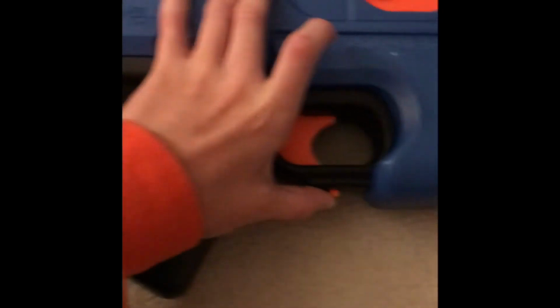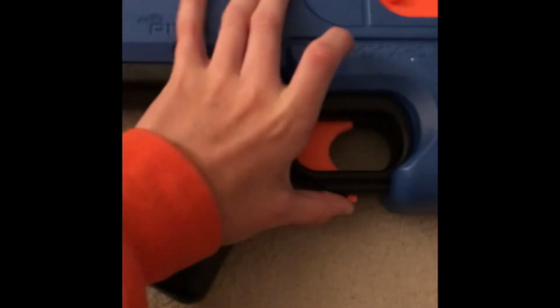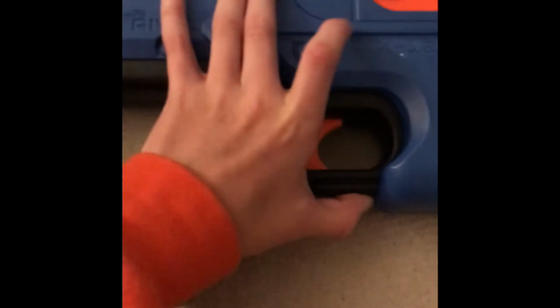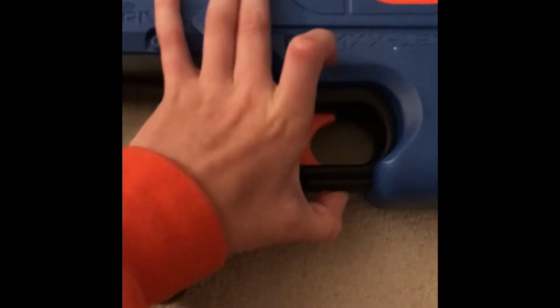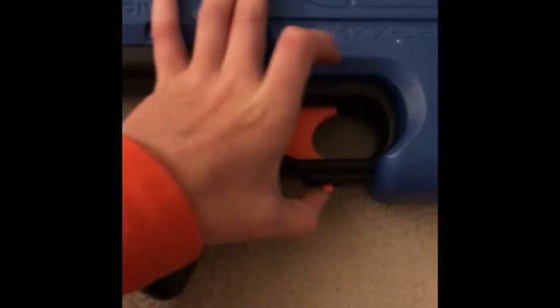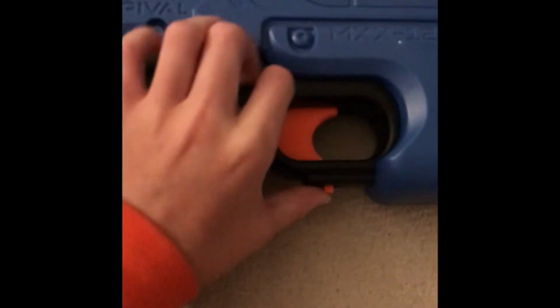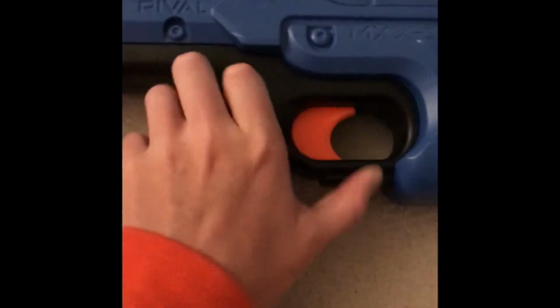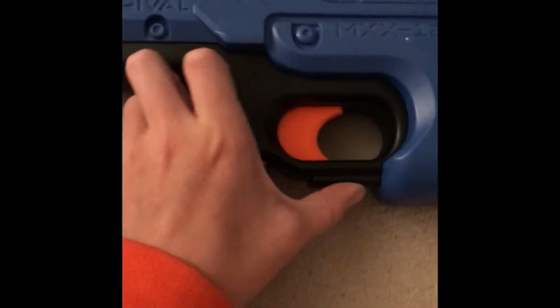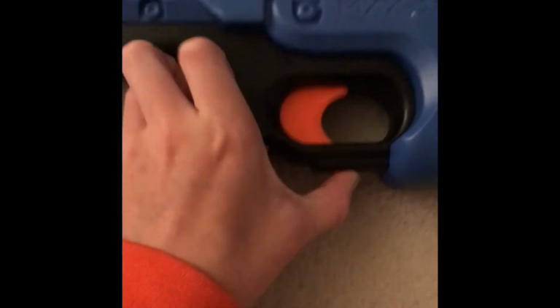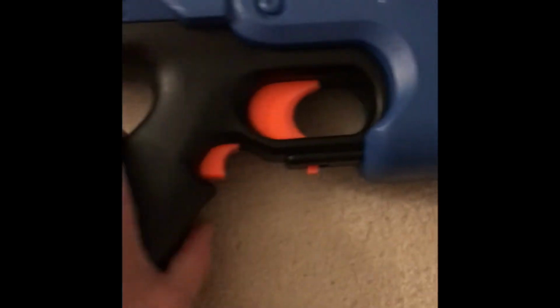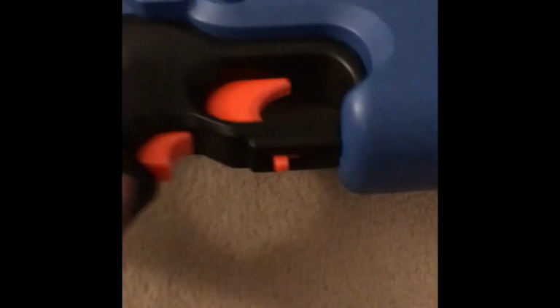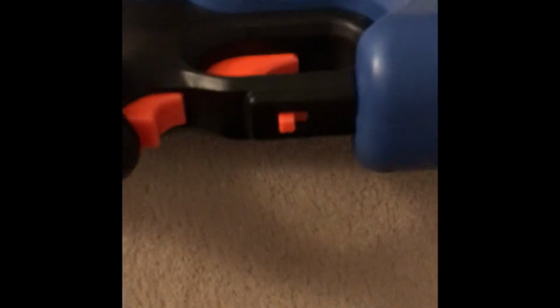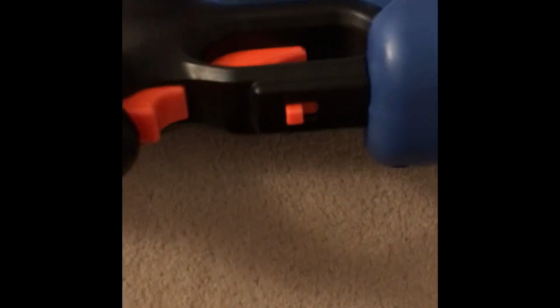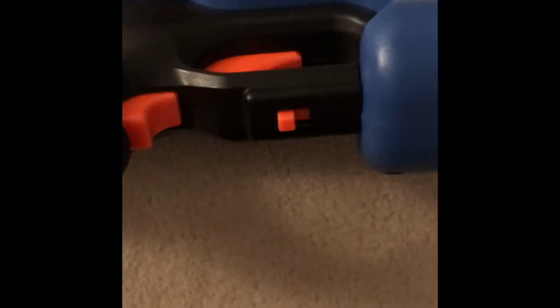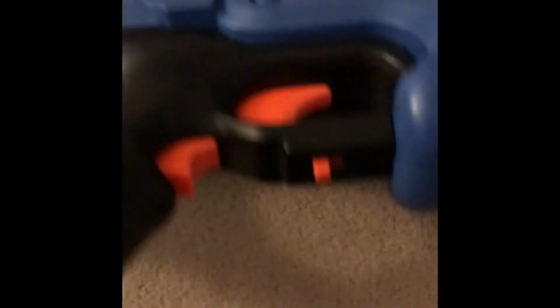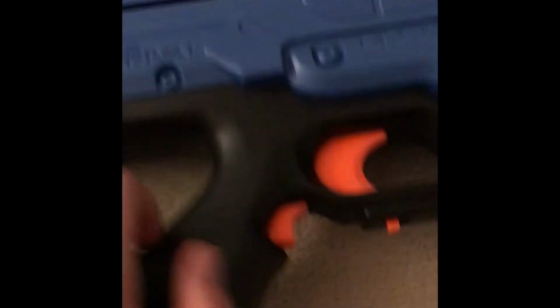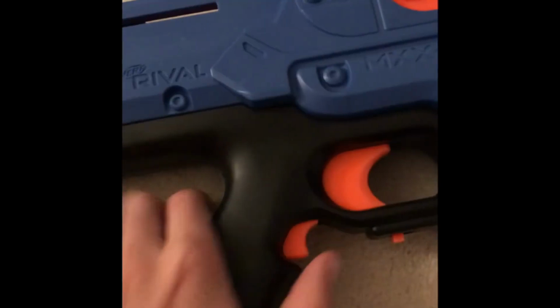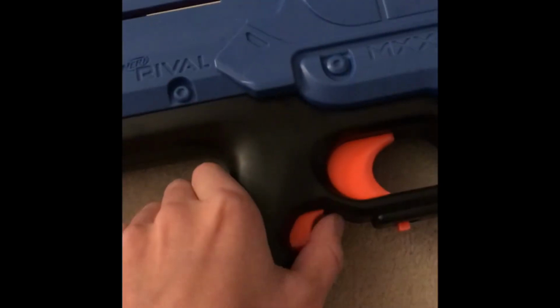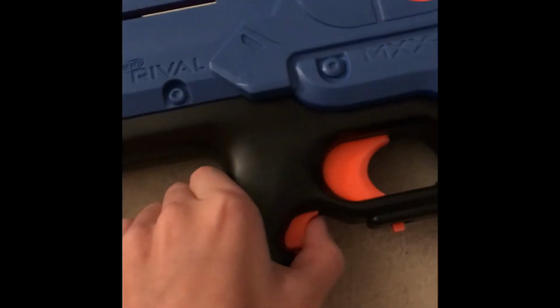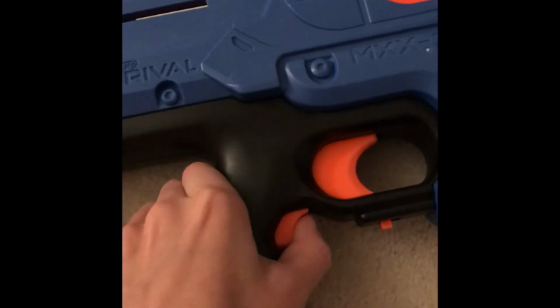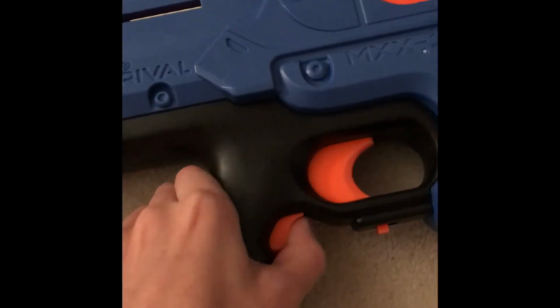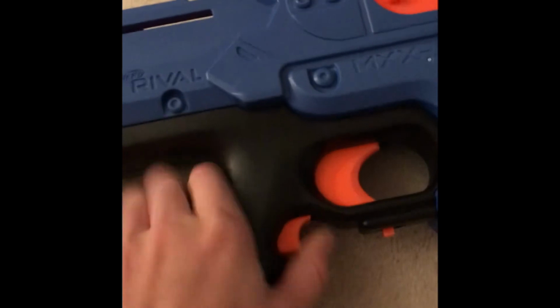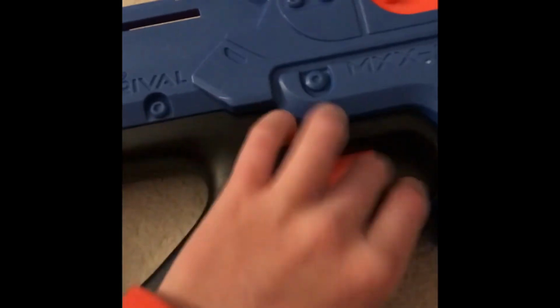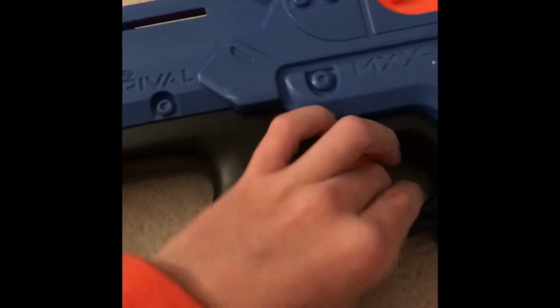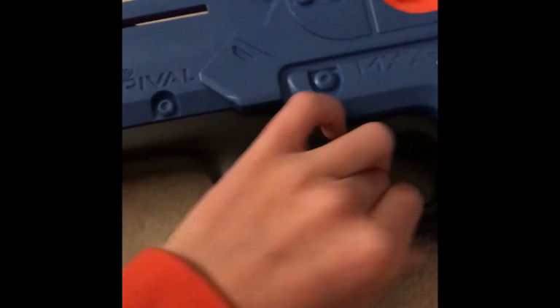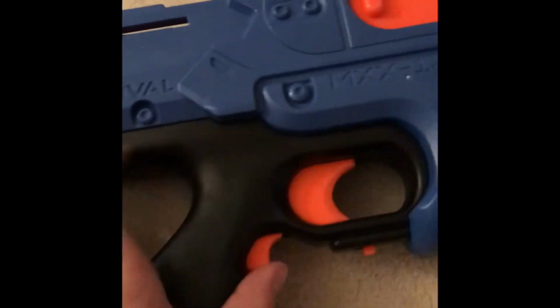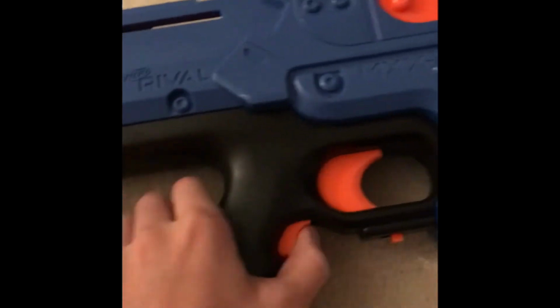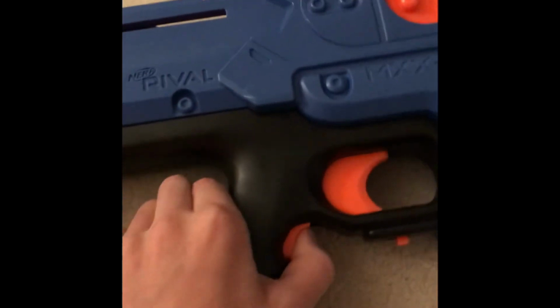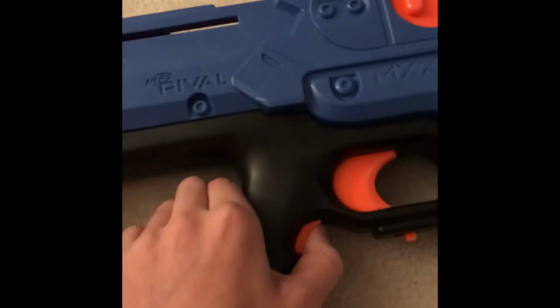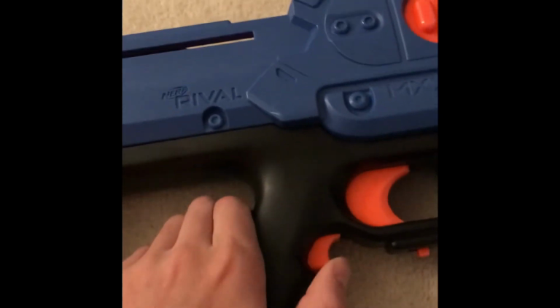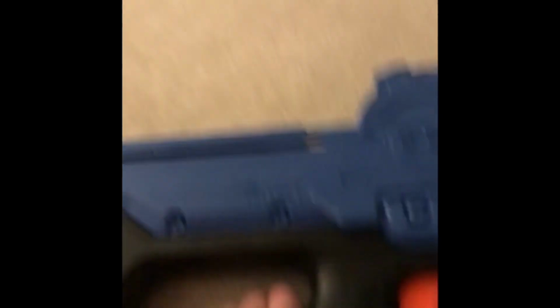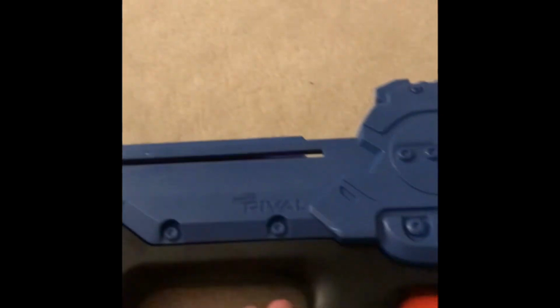This is the safety on the Nerf Rival Charger. When you push it back, you can't rev it — push it forward and you can.